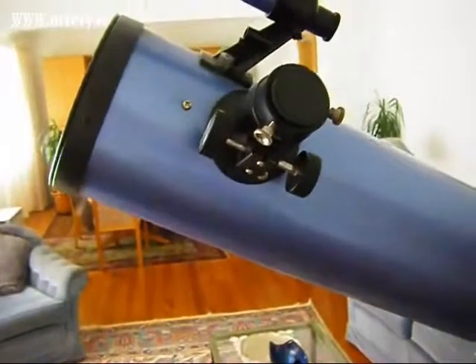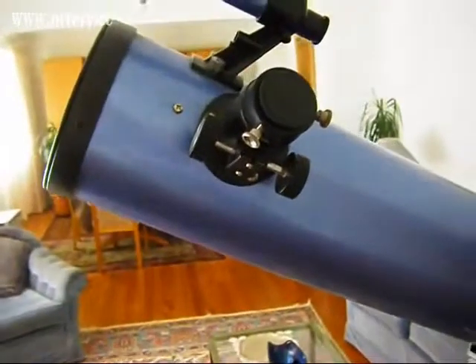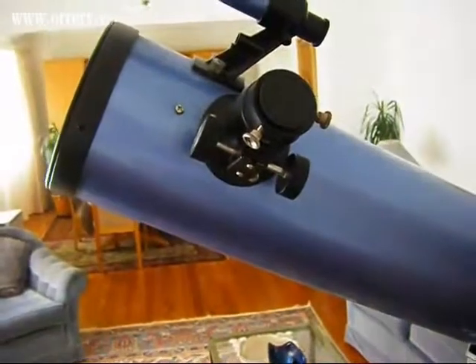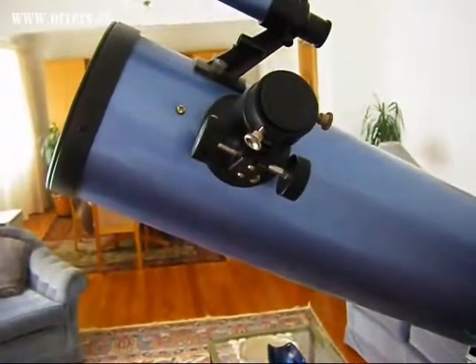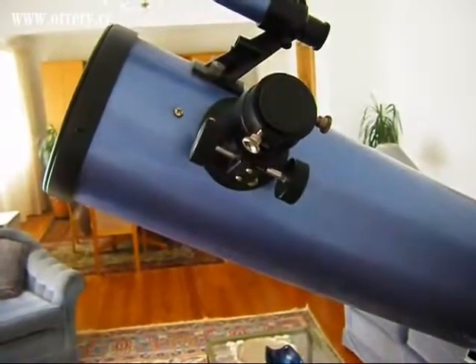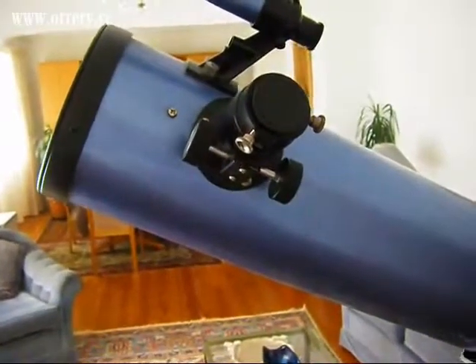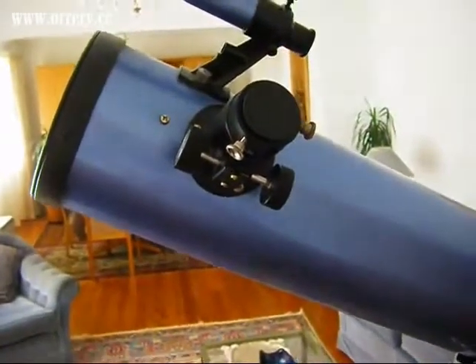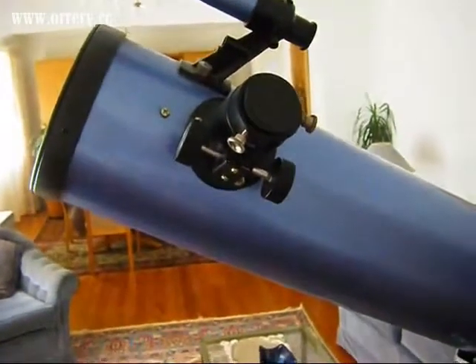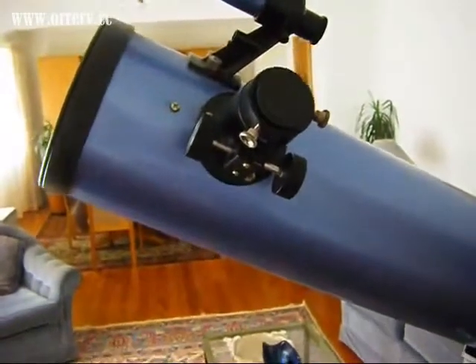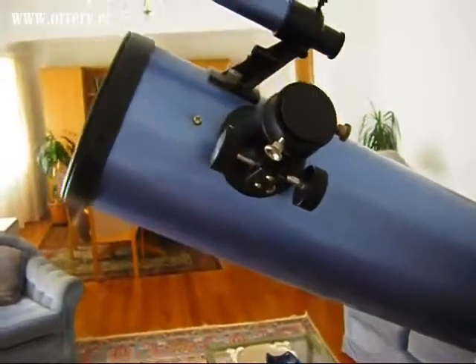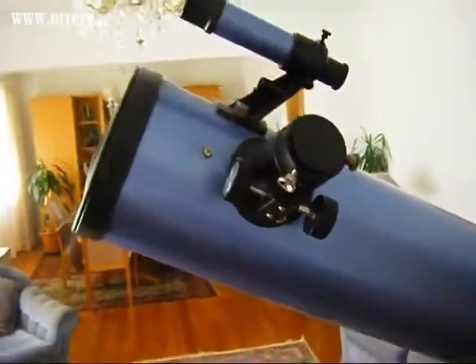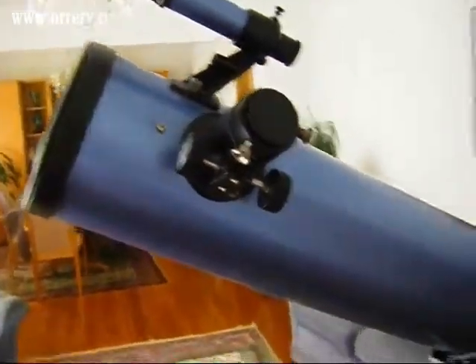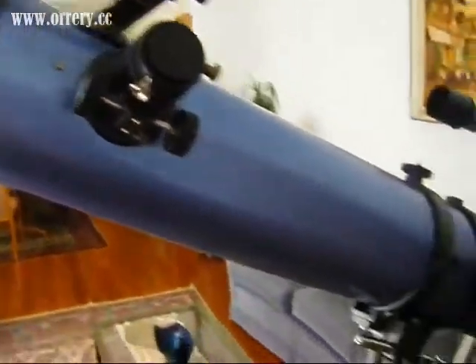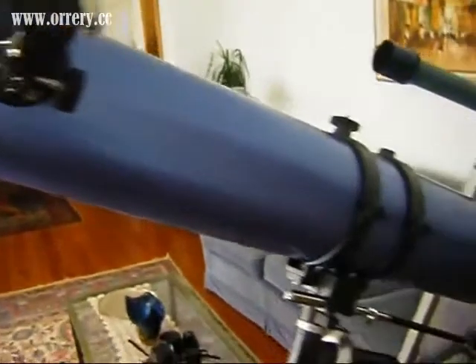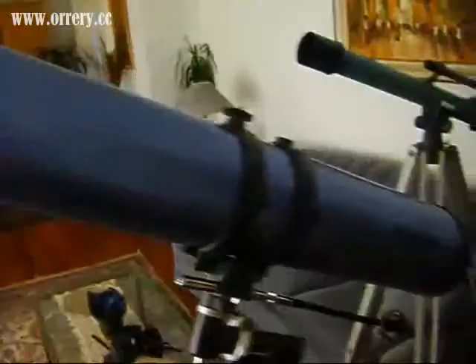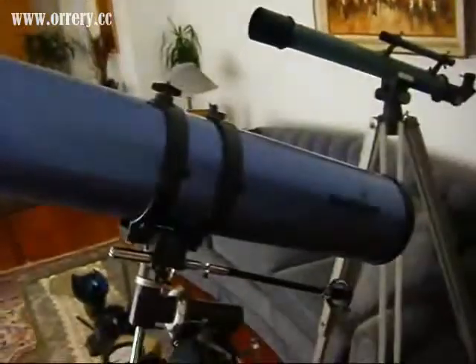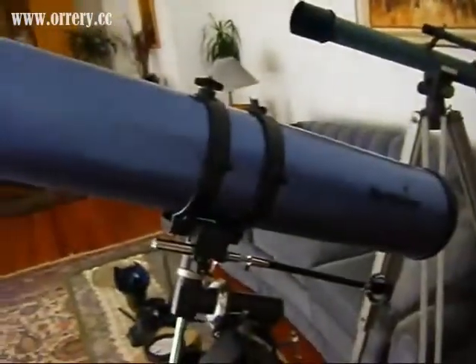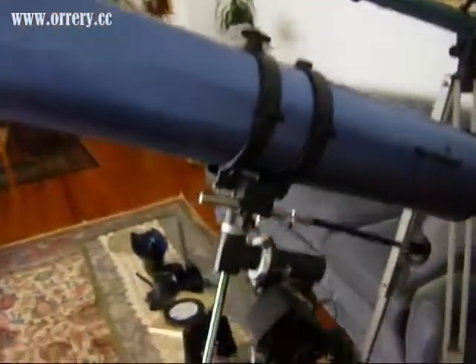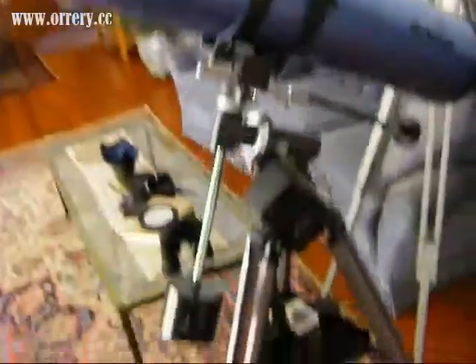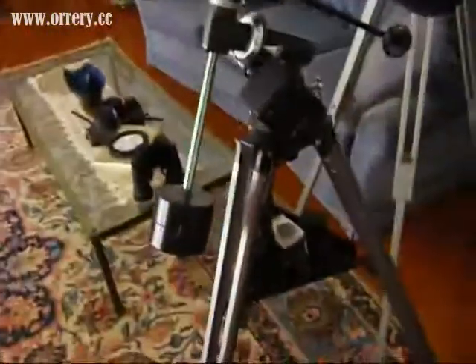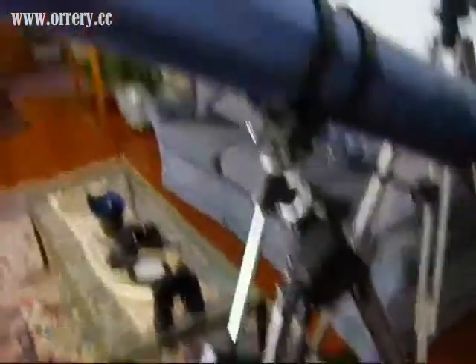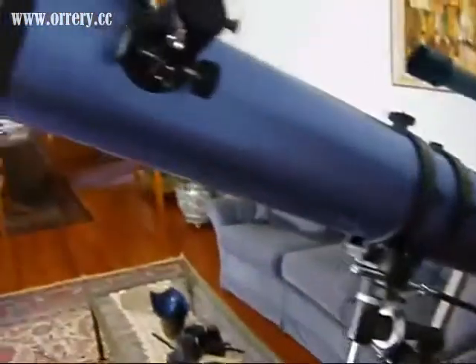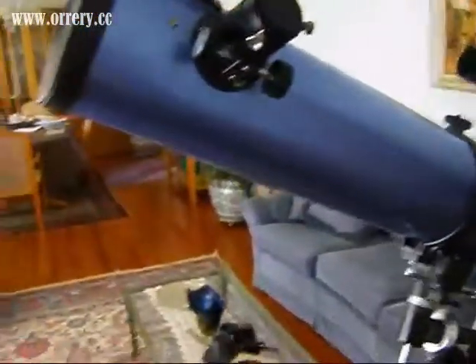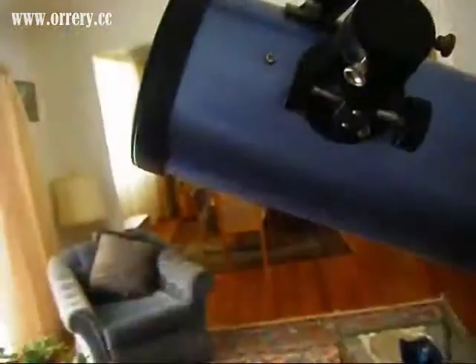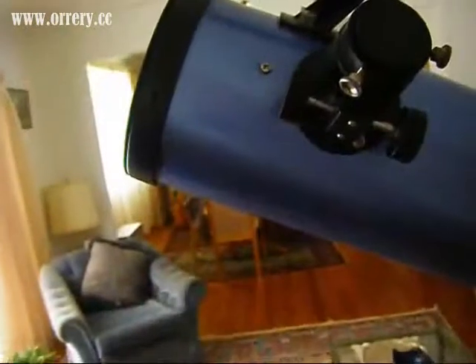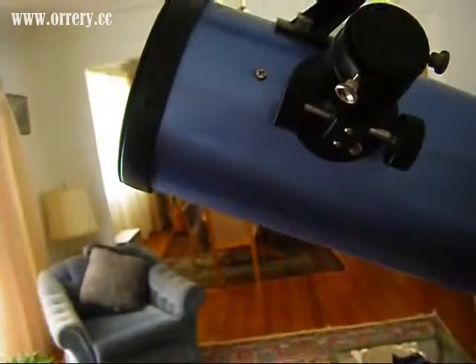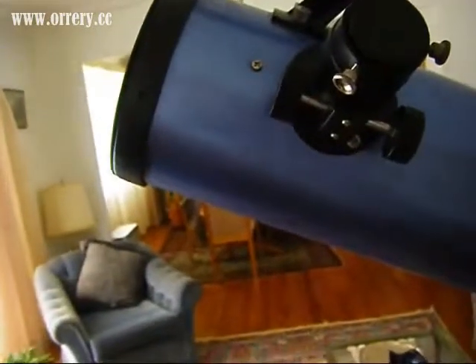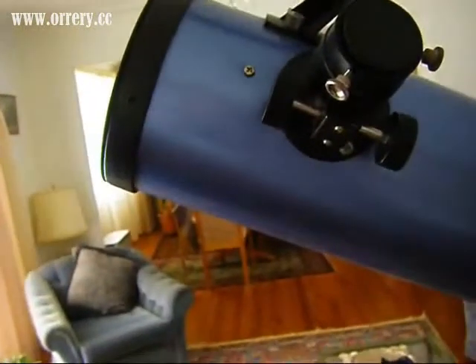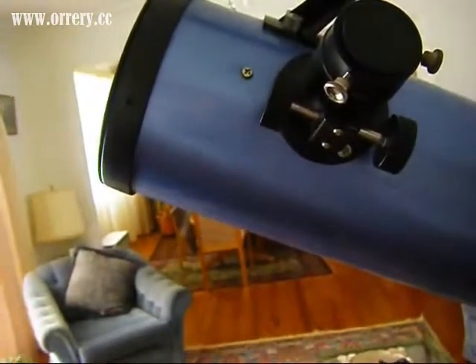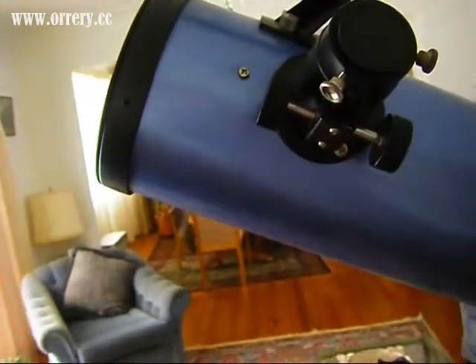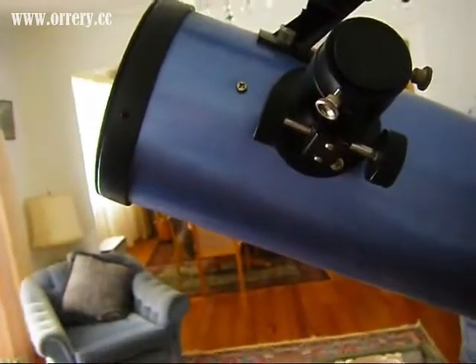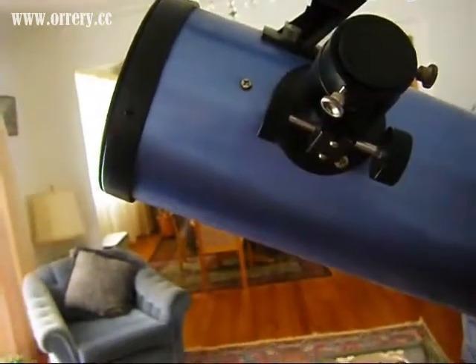For anyone who is an amateur astronomer out there who is interested in getting their first decent-sized scope, this particular telescope comes unassembled, which pretty much means you just have to put it all together when you first get it out of the box. But it only takes about 15 minutes to put together, so it's not really a big hassle.